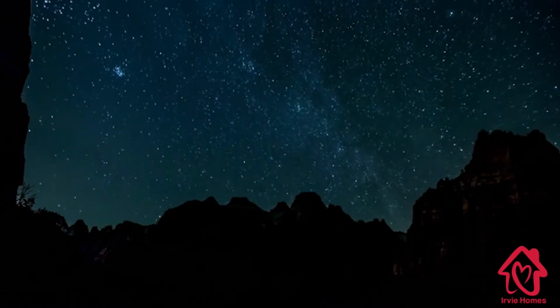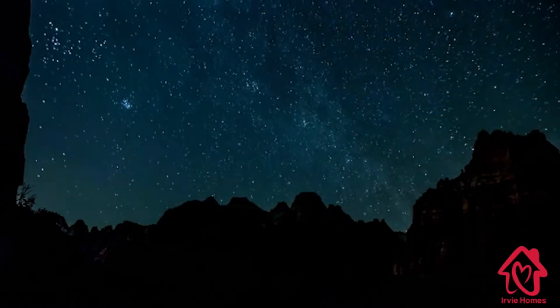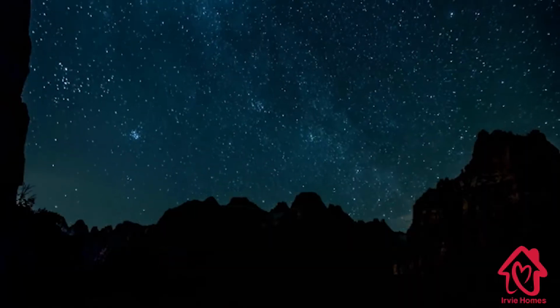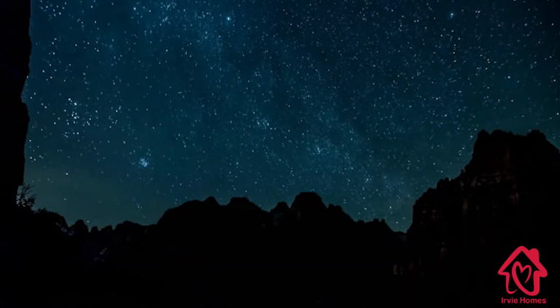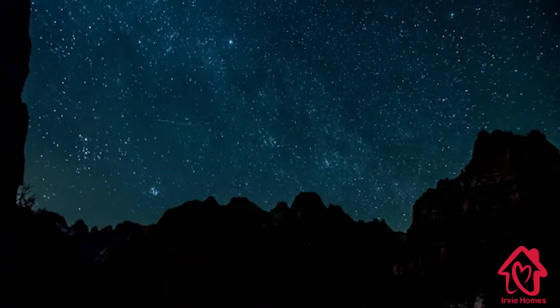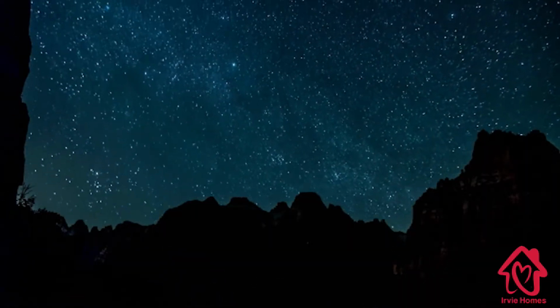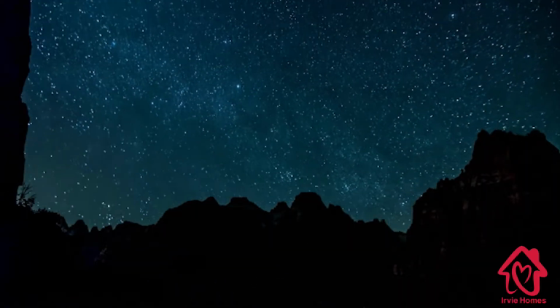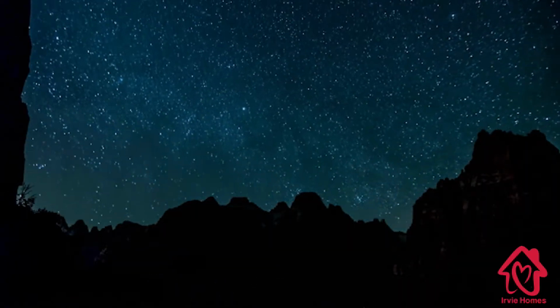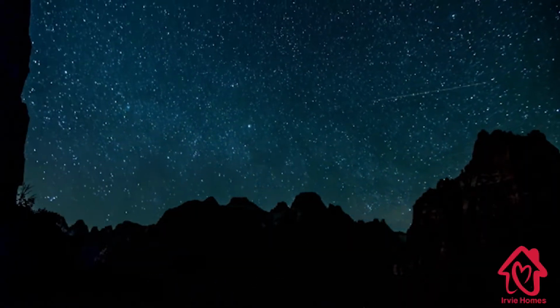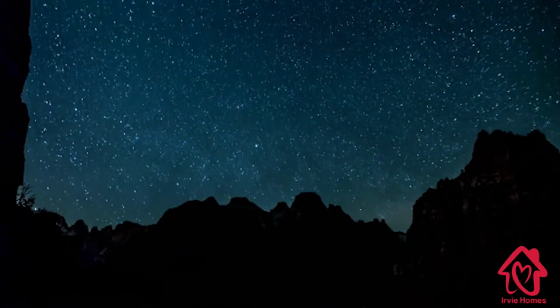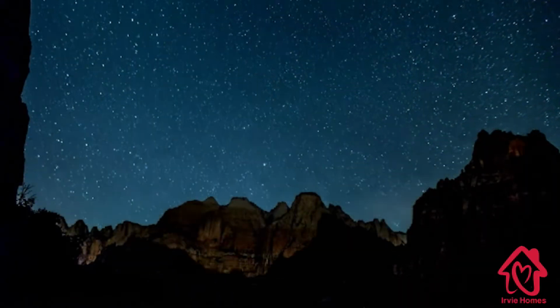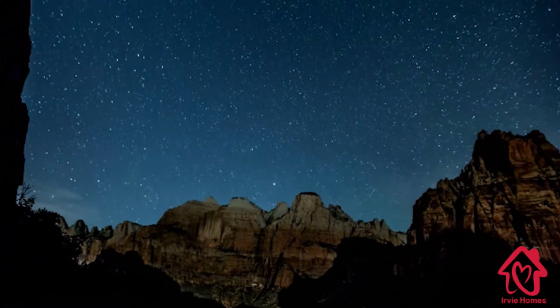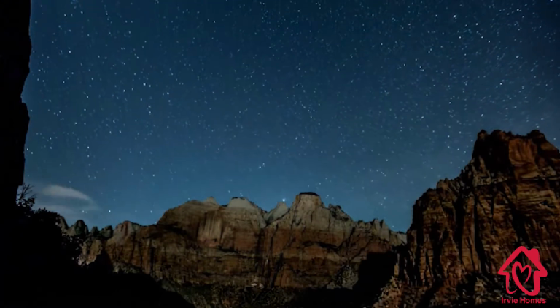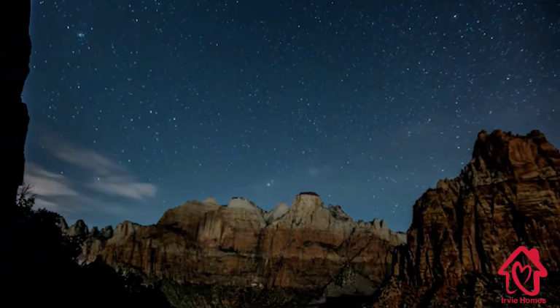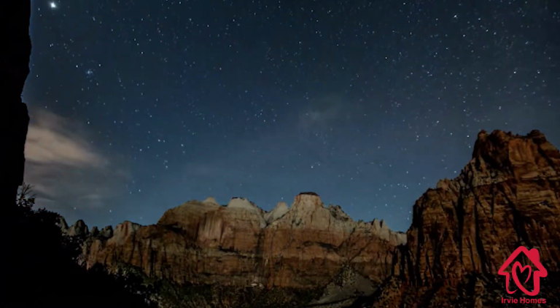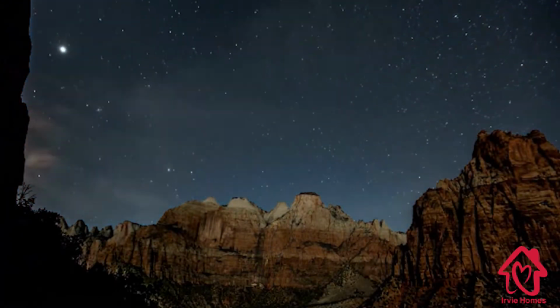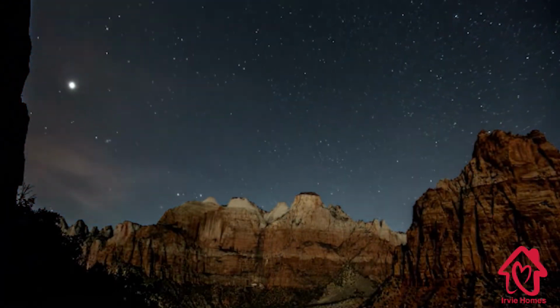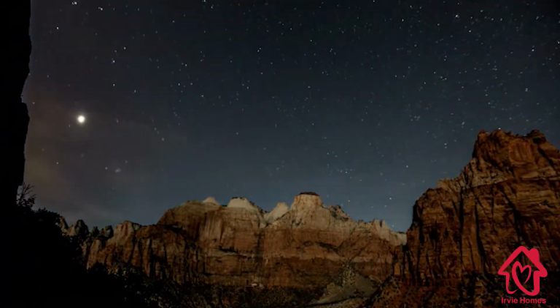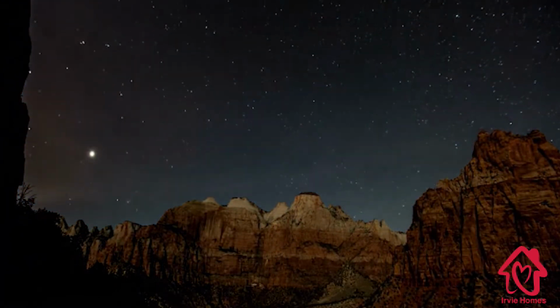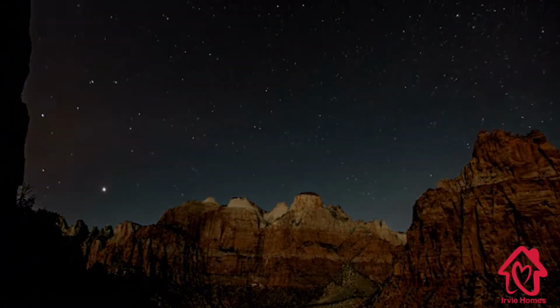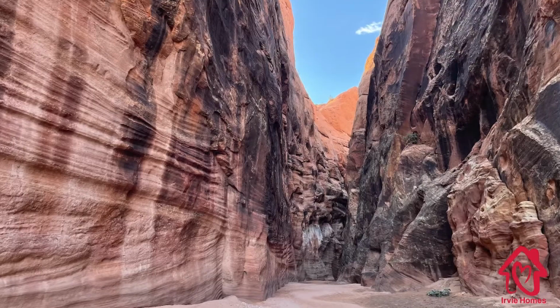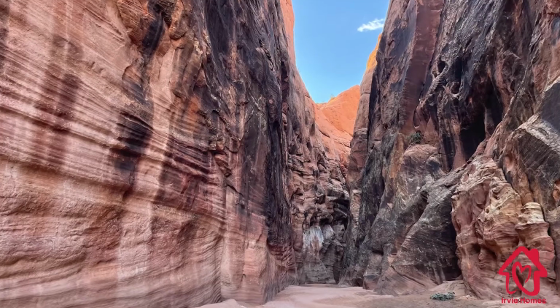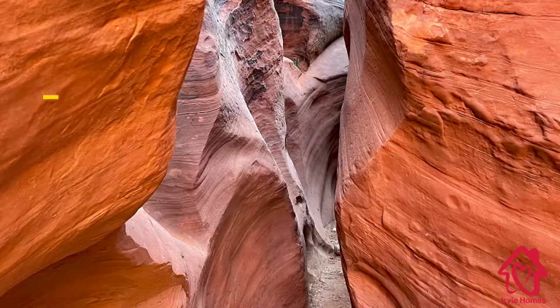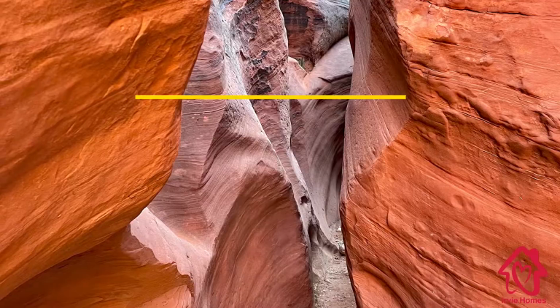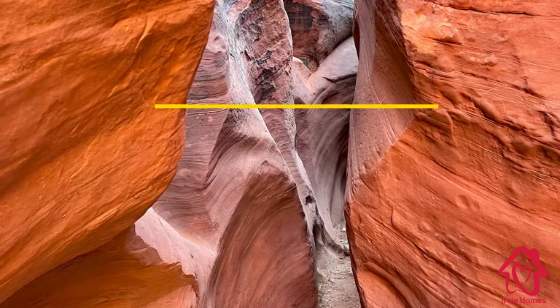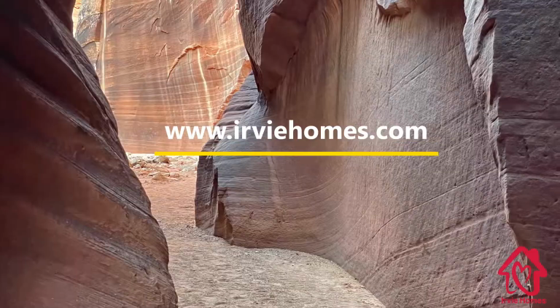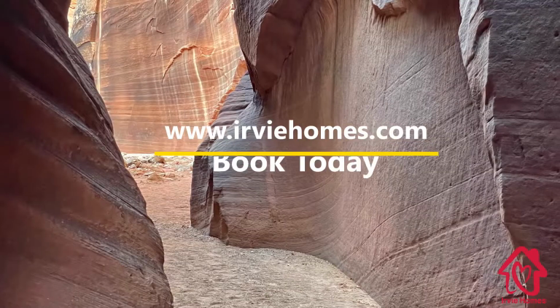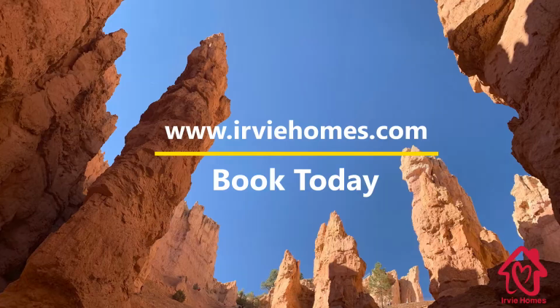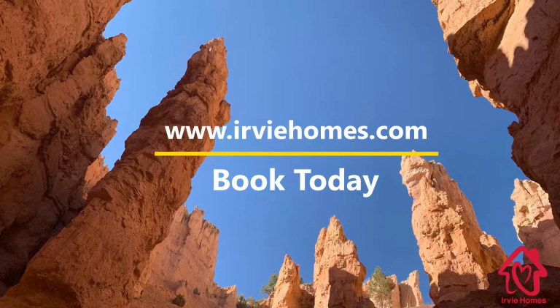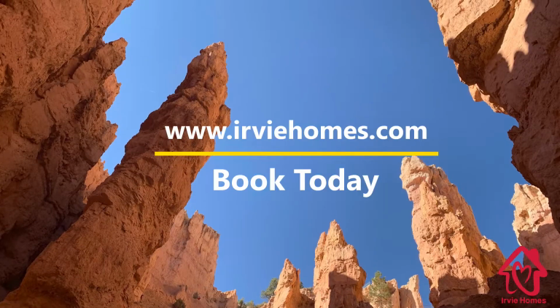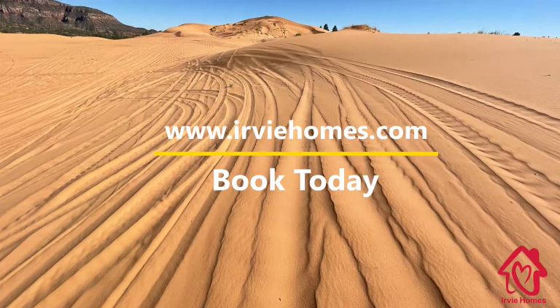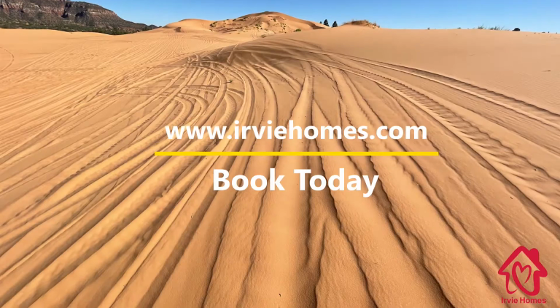Early Homes looks forward to welcoming you to Sandstone Views. This beautifully presented modern home is the ideal base to explore the many incredible sights in and around Kanab, Utah. Book here today or on IrvyHomes.com.